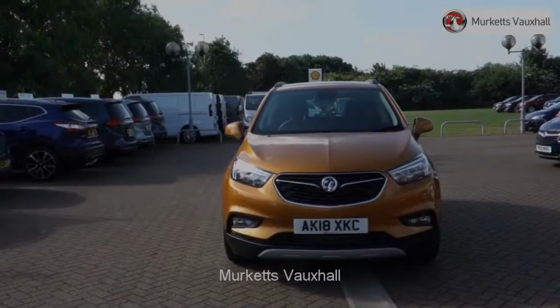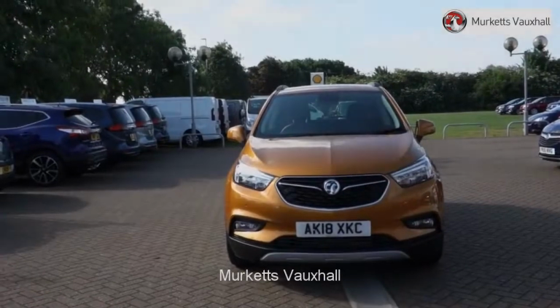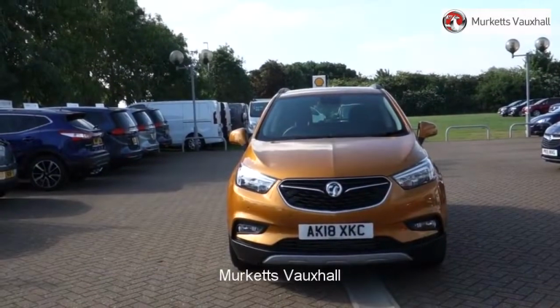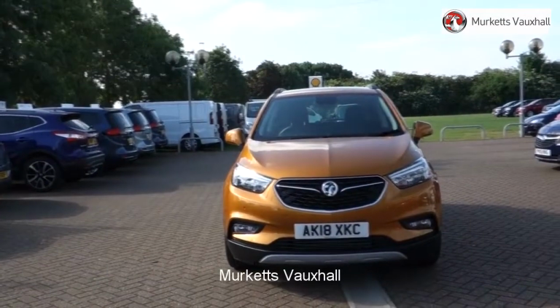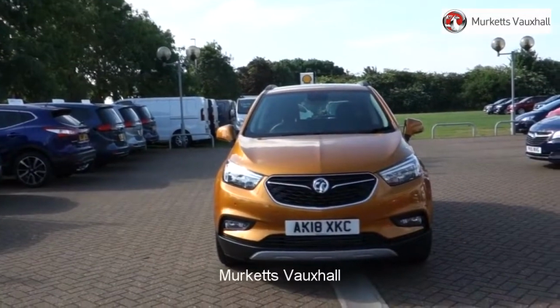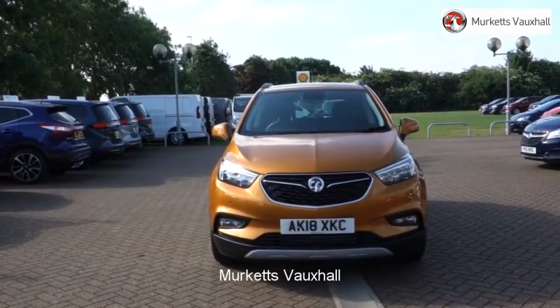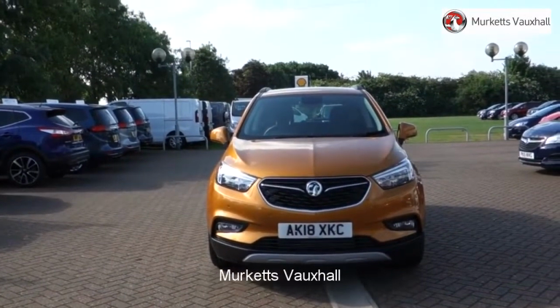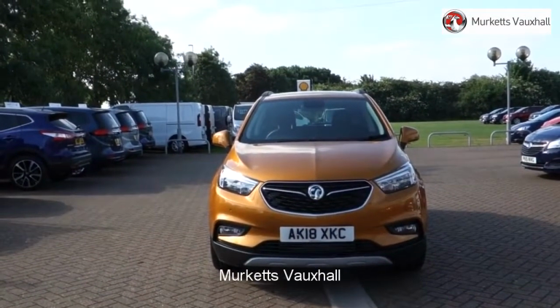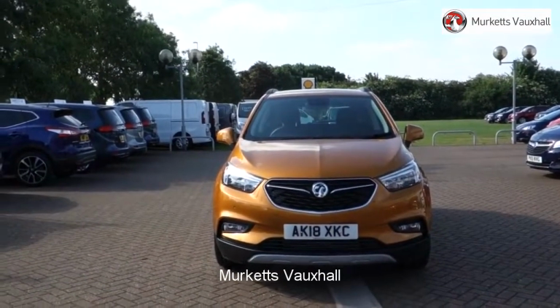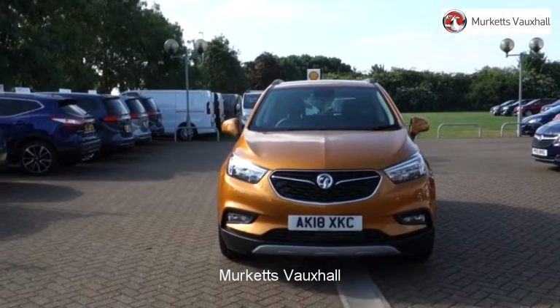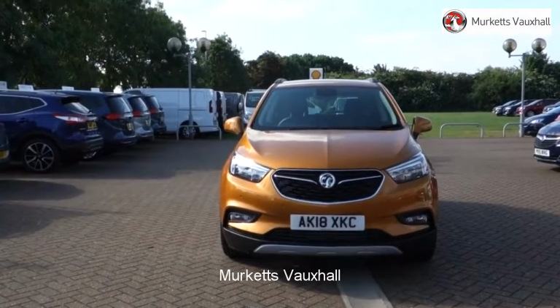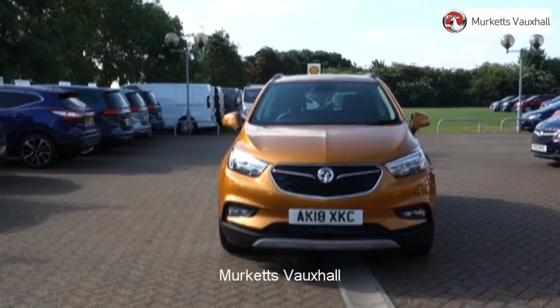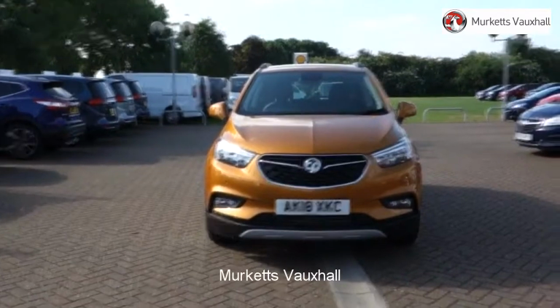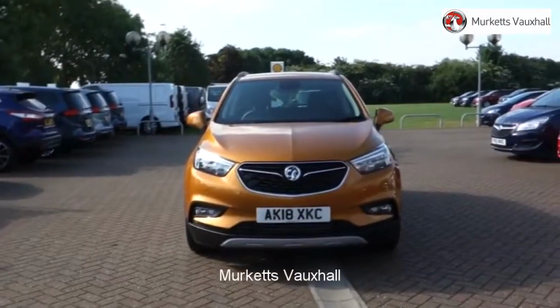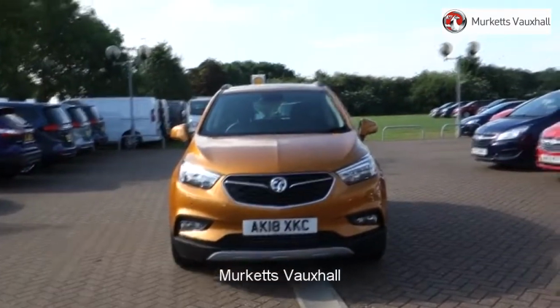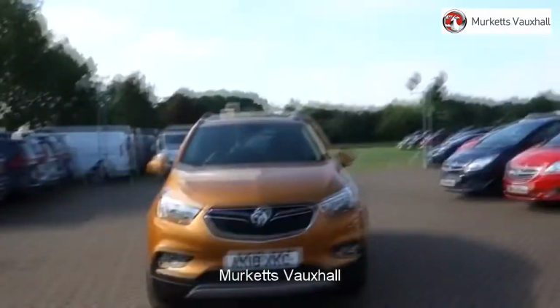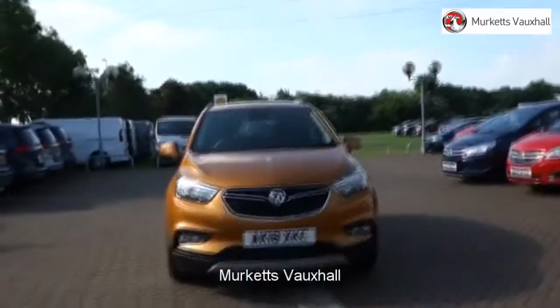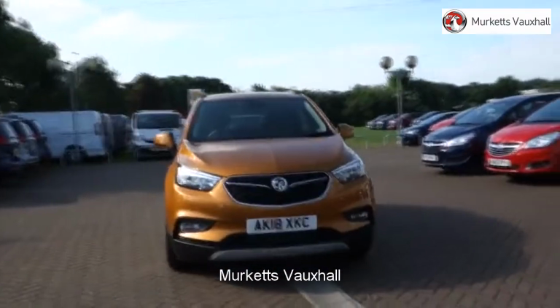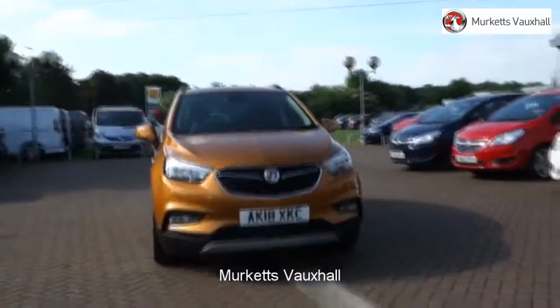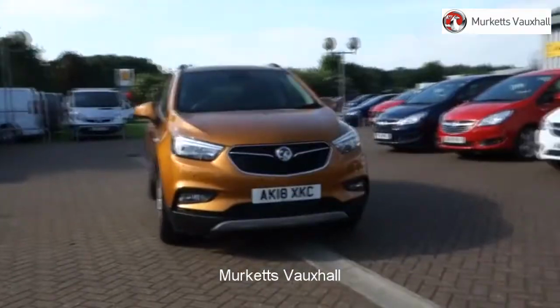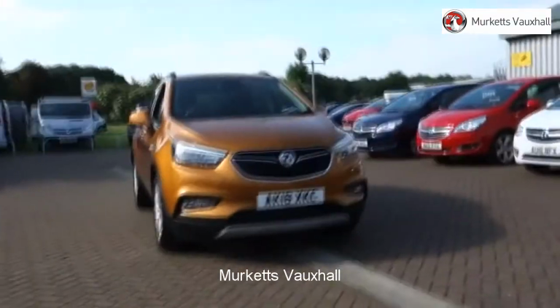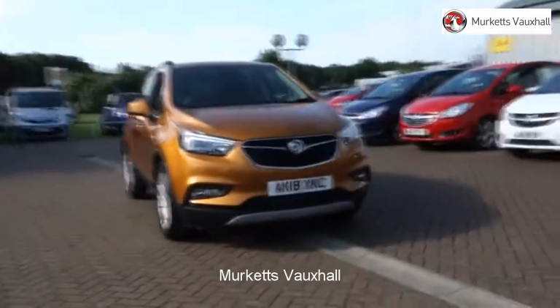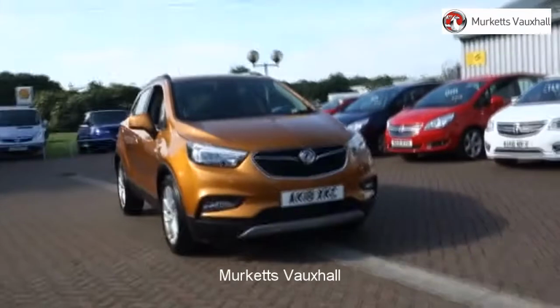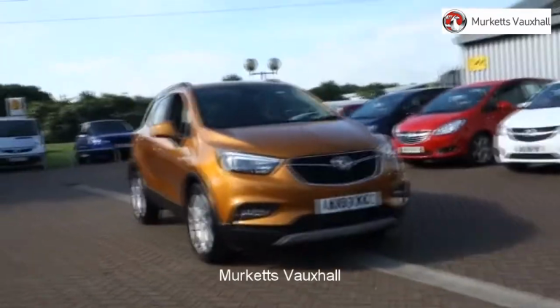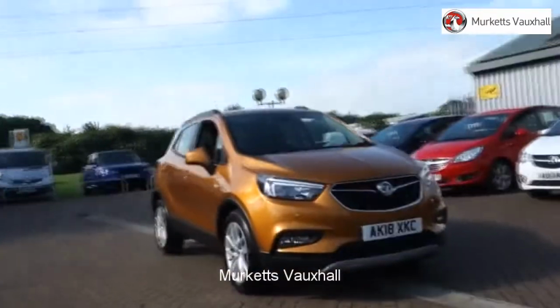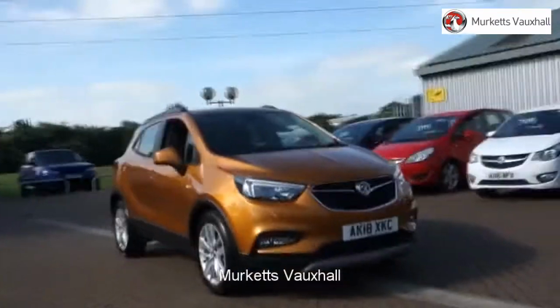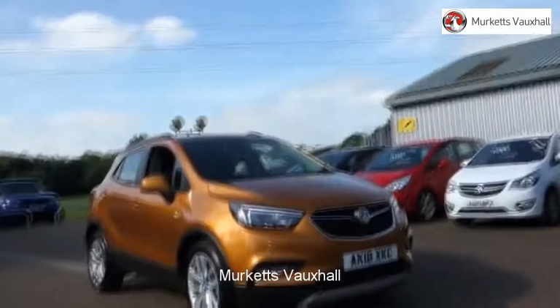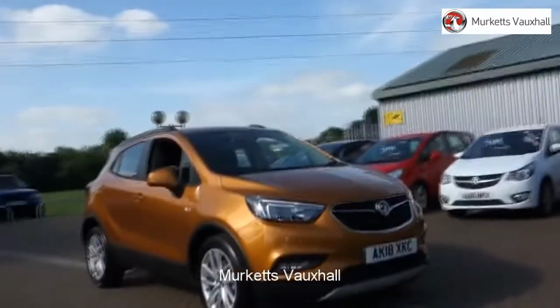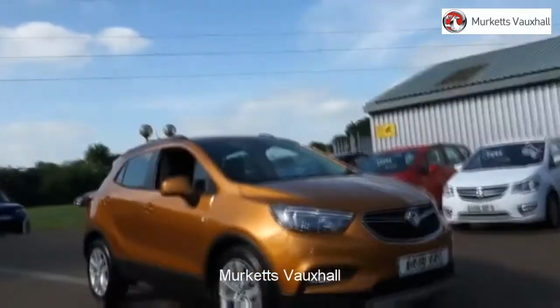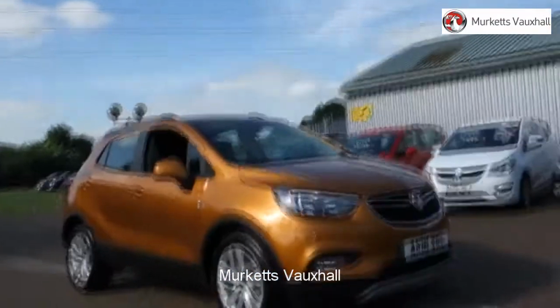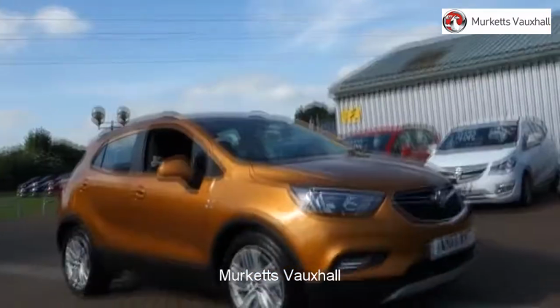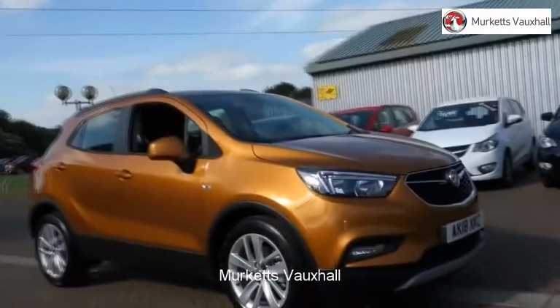Hello, welcome to the Merkitt's used car video channel. Here you will find high definition videos of all of our vehicles currently for sale. With all videos, you will find a link that will take you directly to the website where you can find out more information on the vehicle in question.